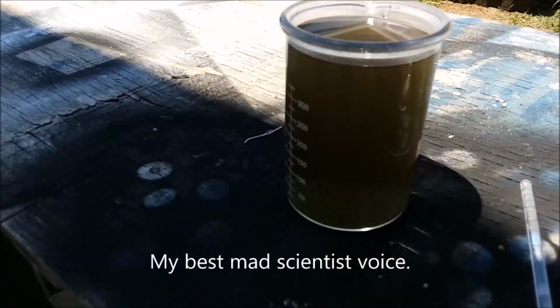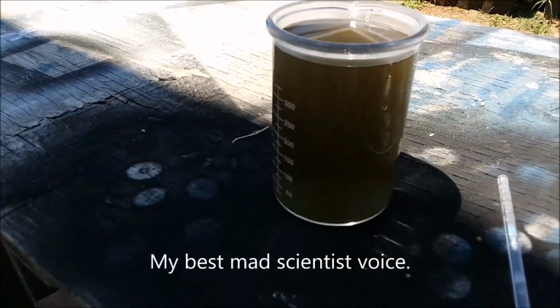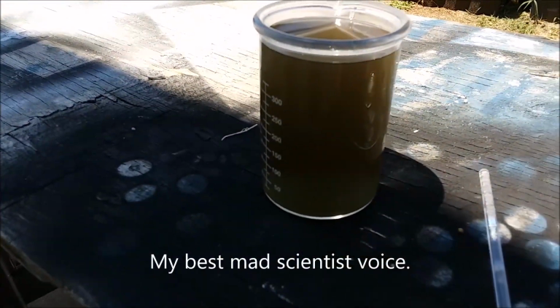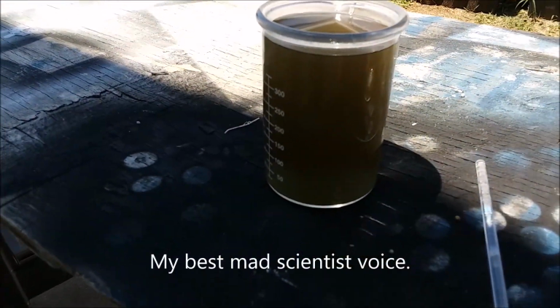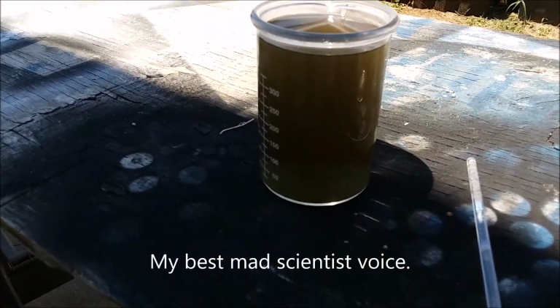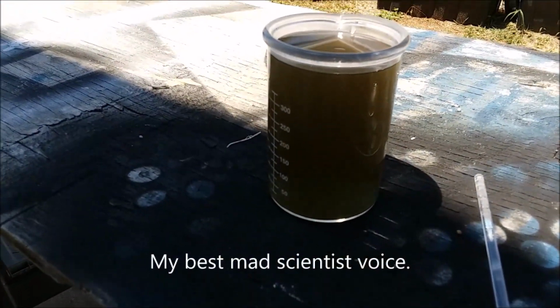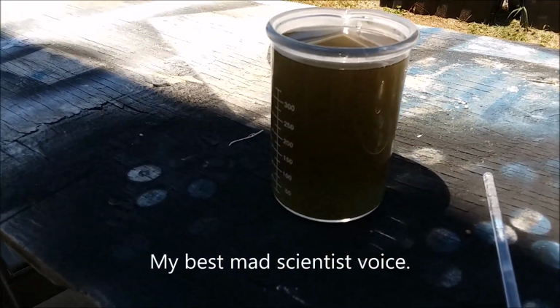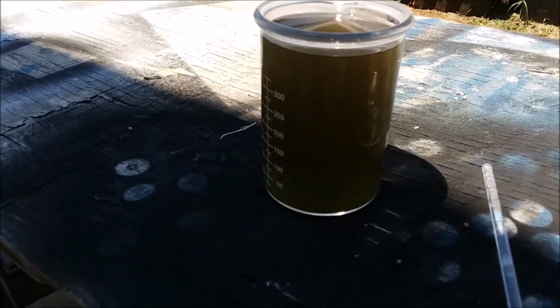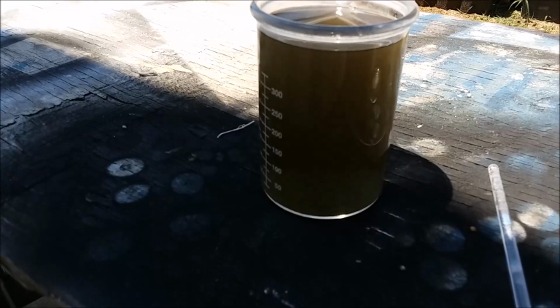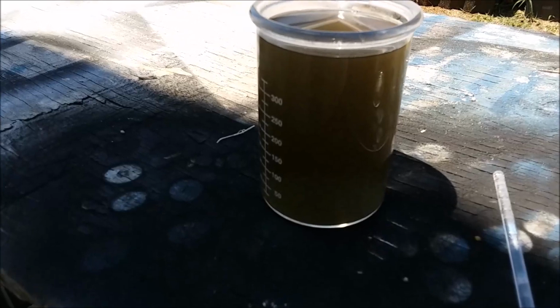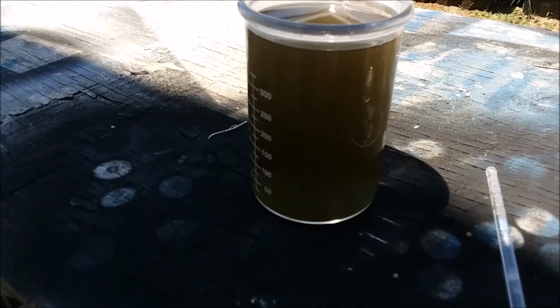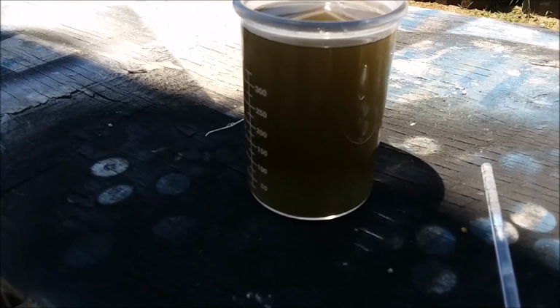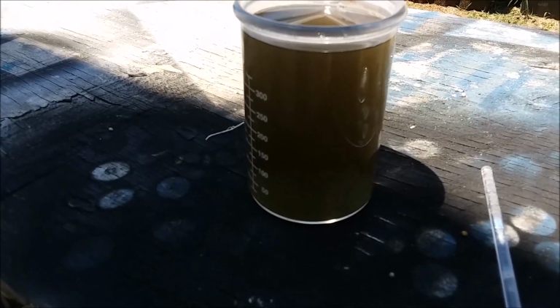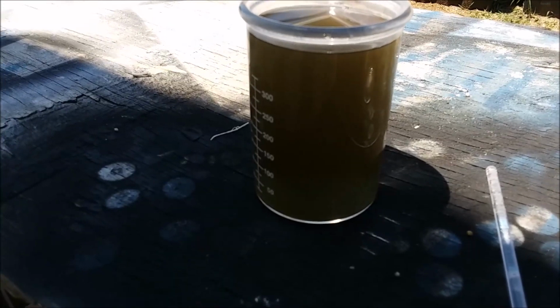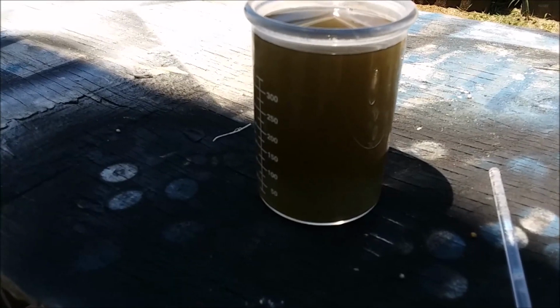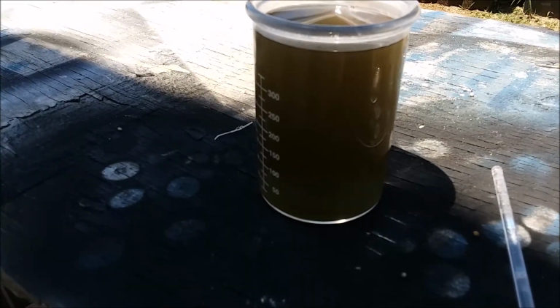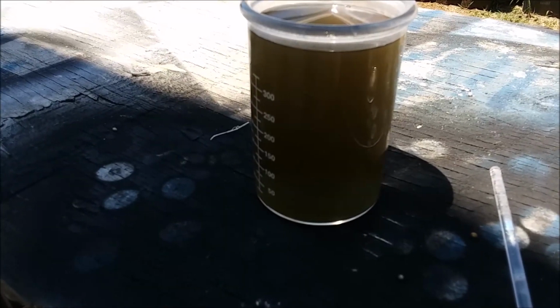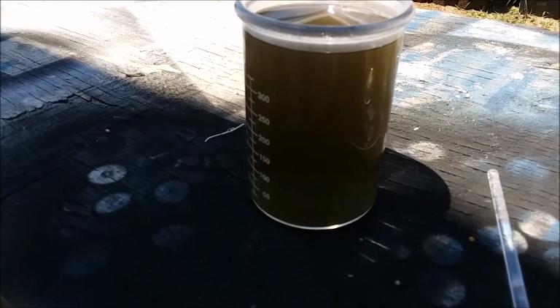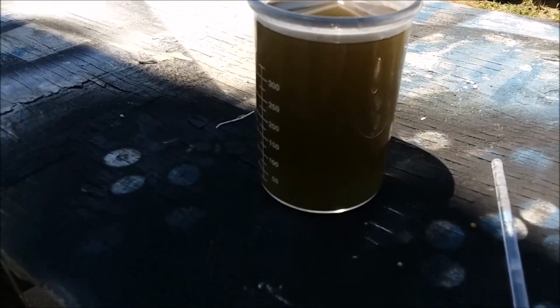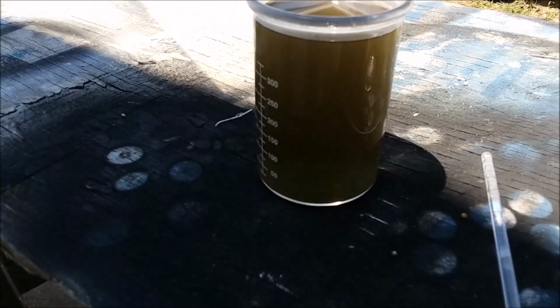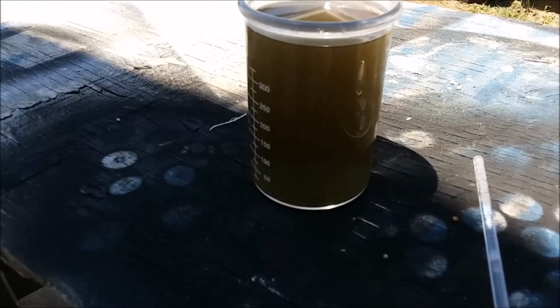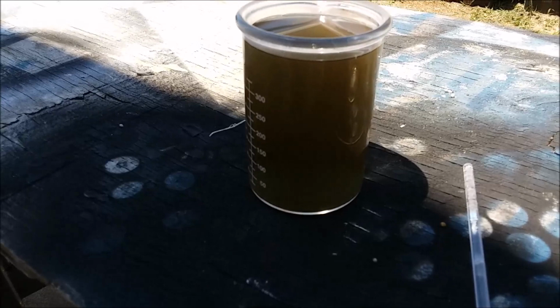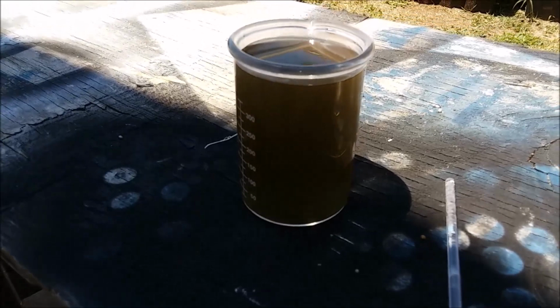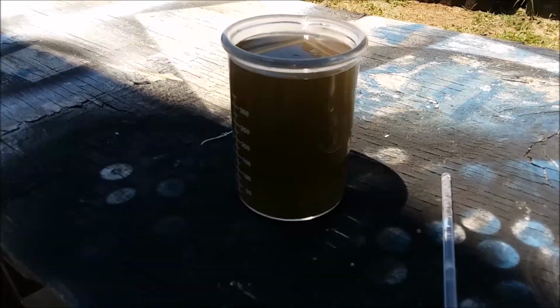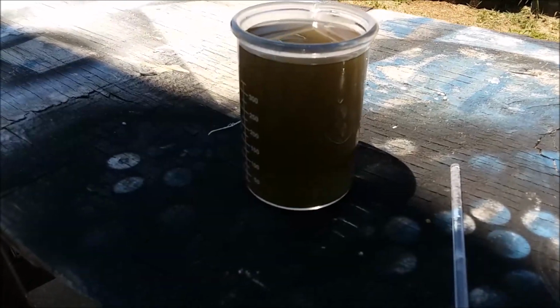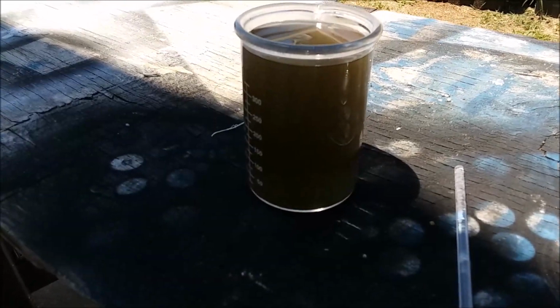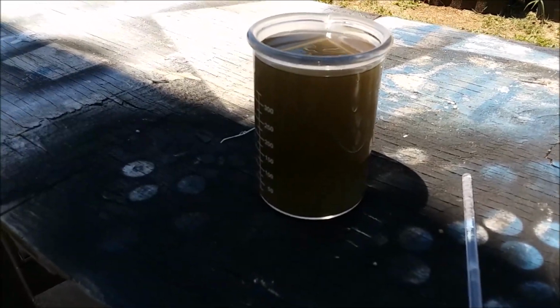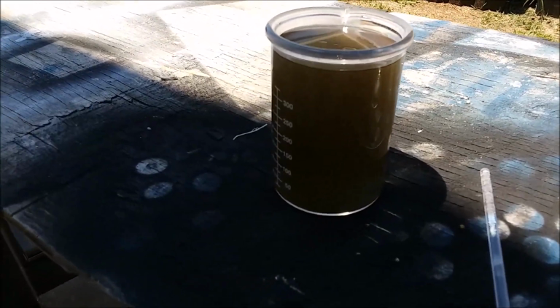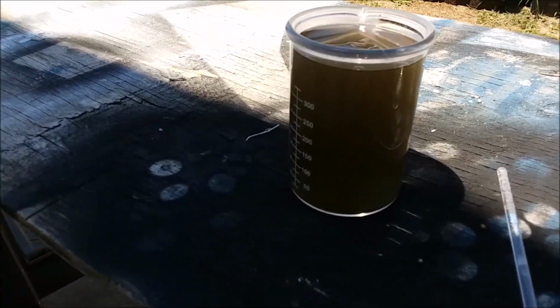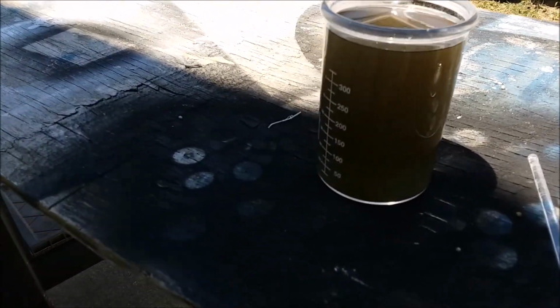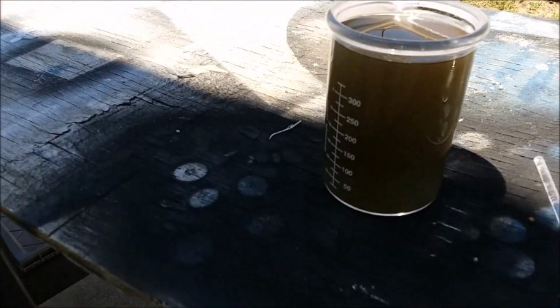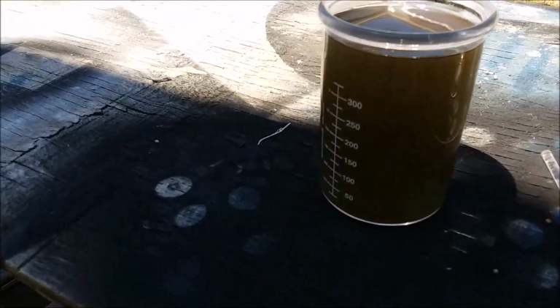By the color of that solution, I imagine there was a lot of gold in there. I'm going to have to let this sit probably overnight to make sure all of the gold comes out of solution.